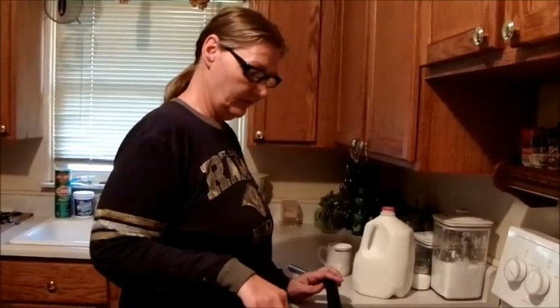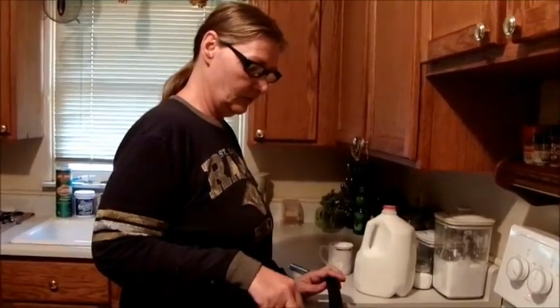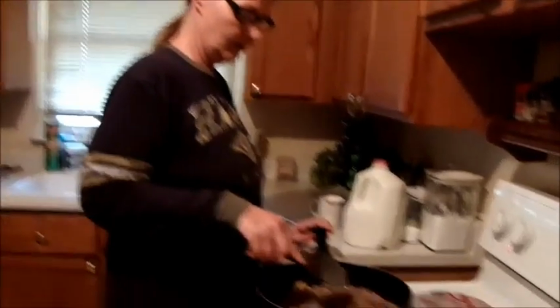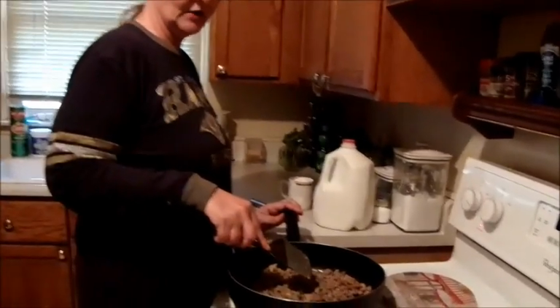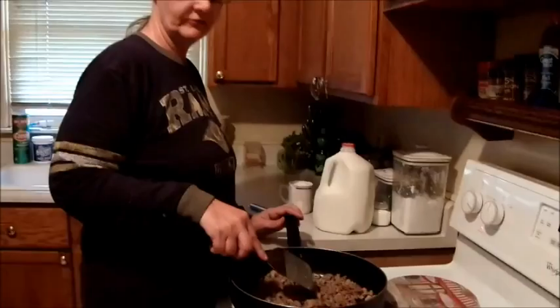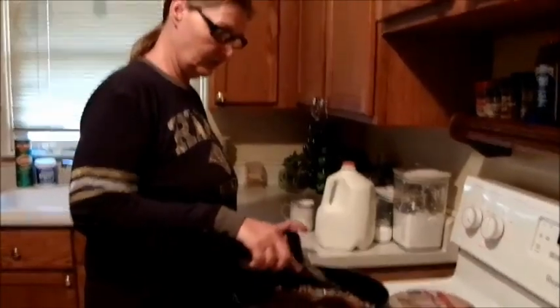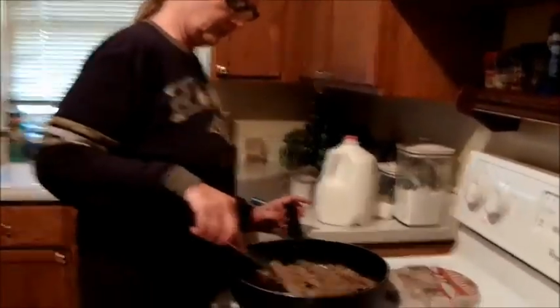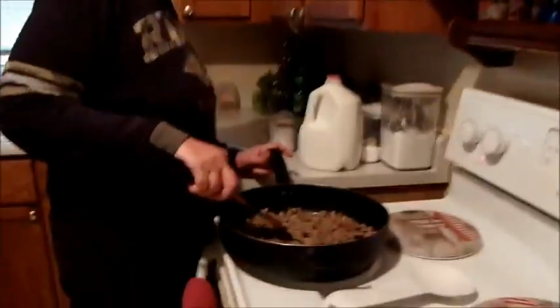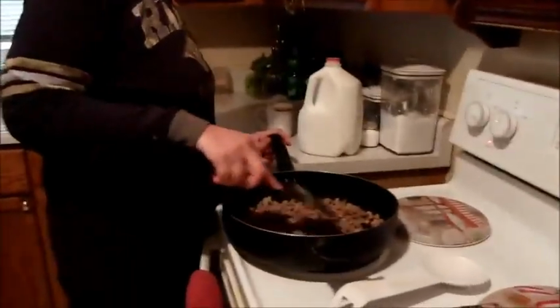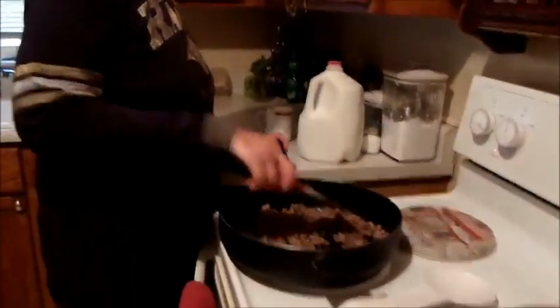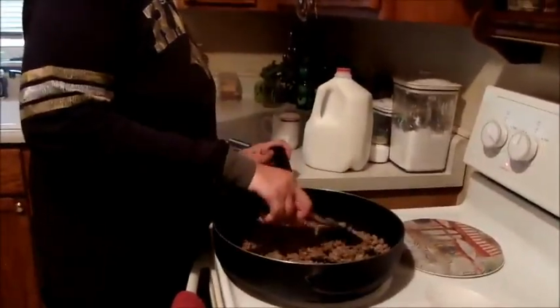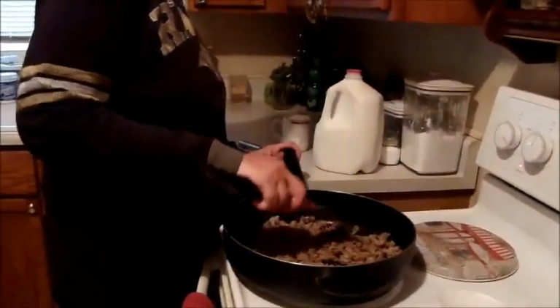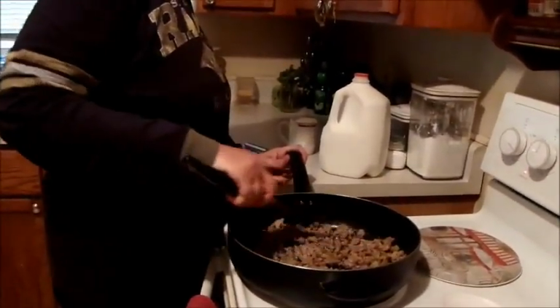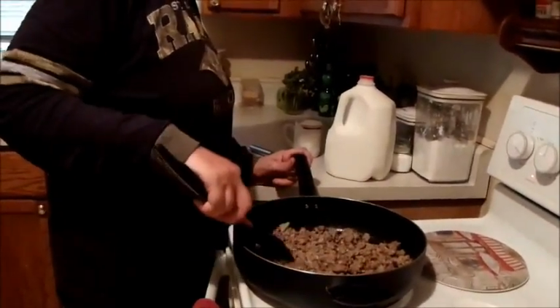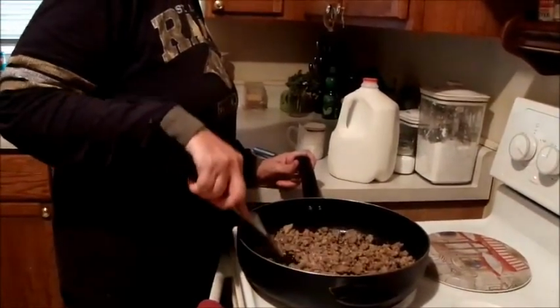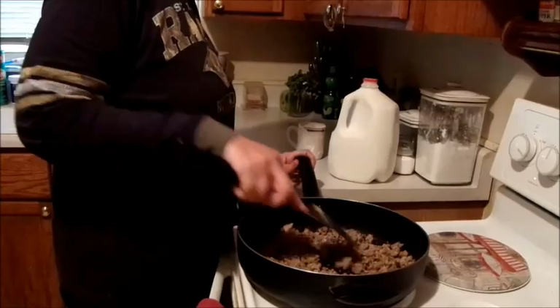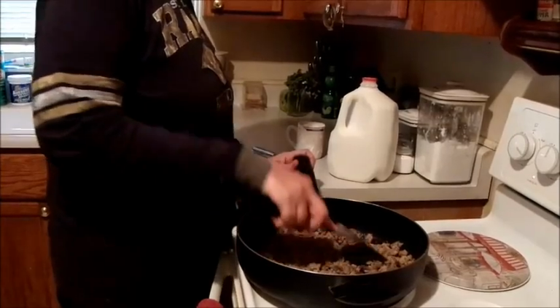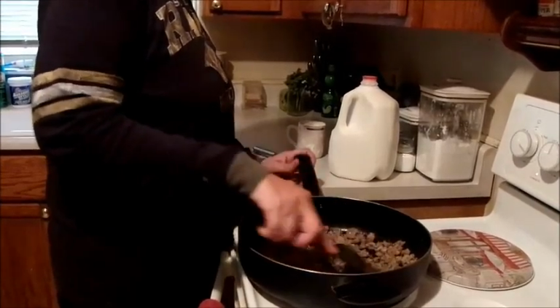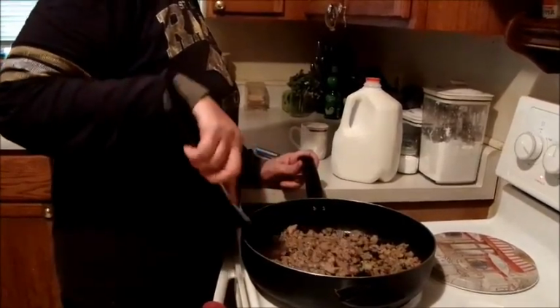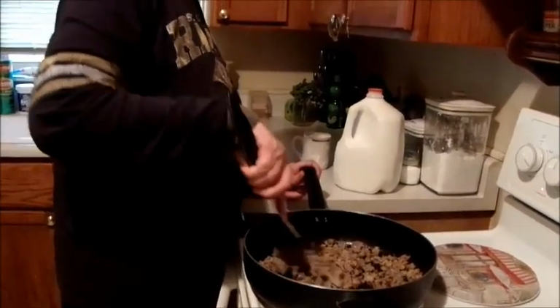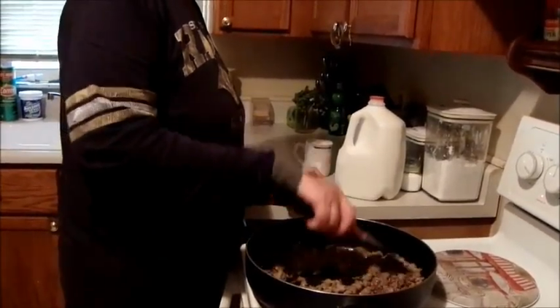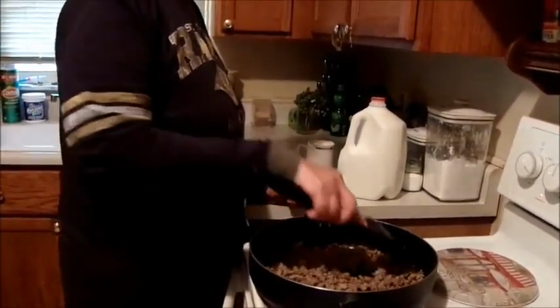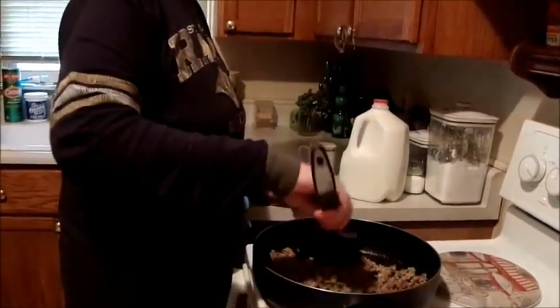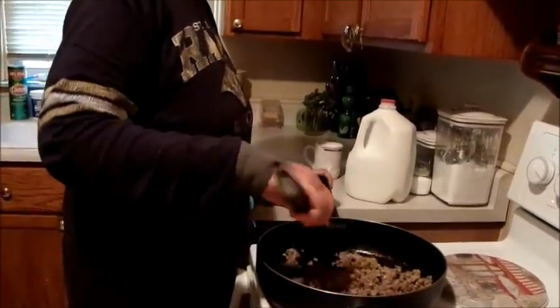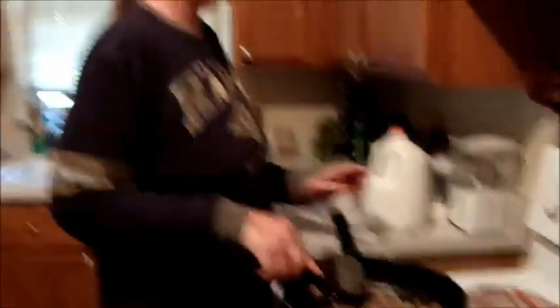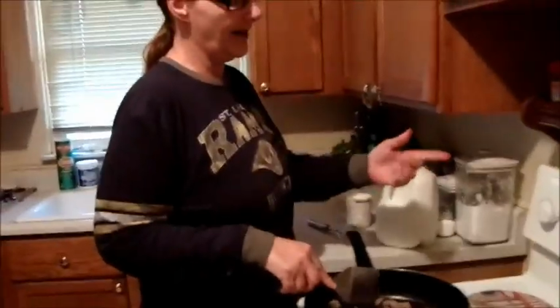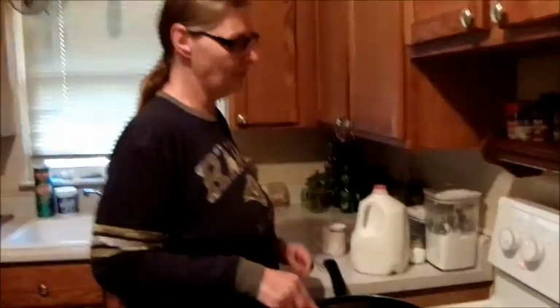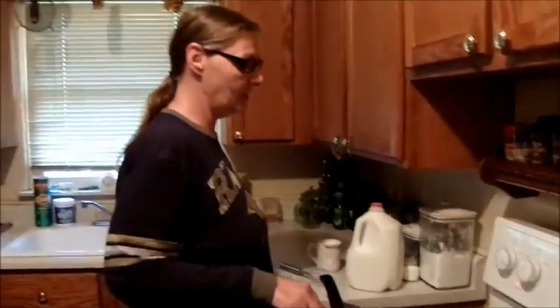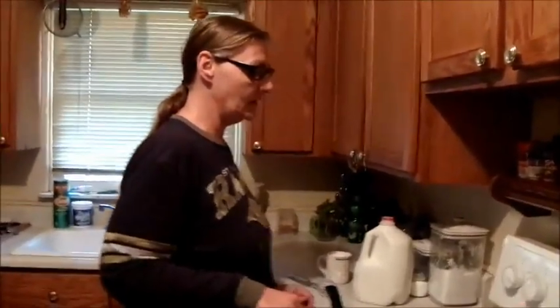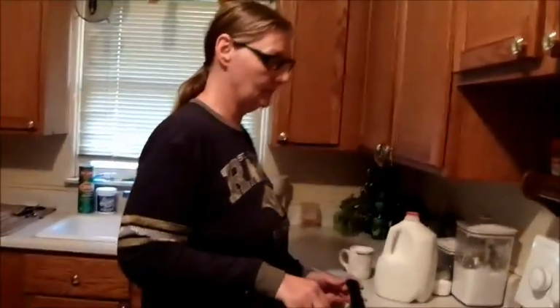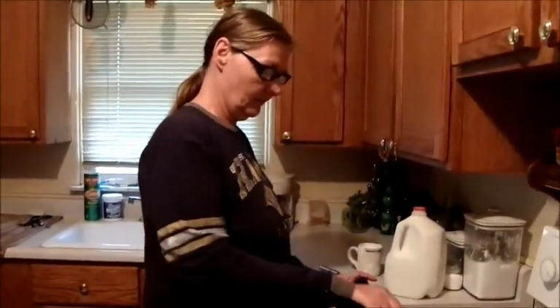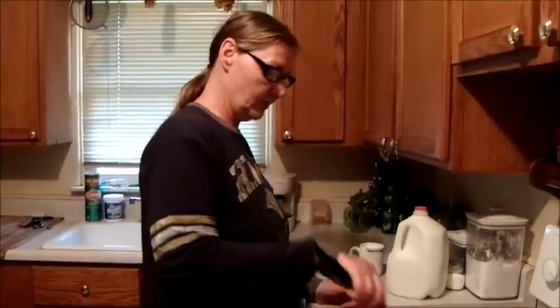First thing you do is take your ground sausage and just put it in the pan, cook it and scramble it all up. Once you have that done, put it over medium-high heat.